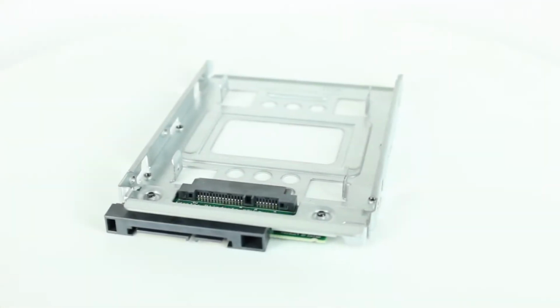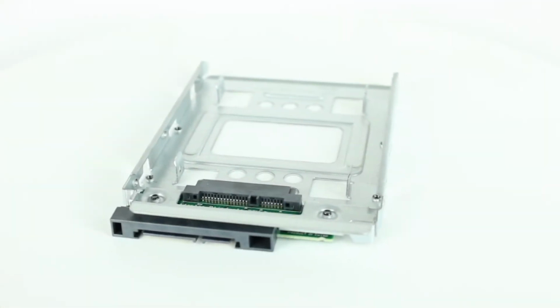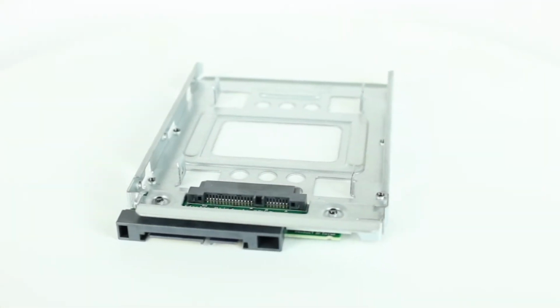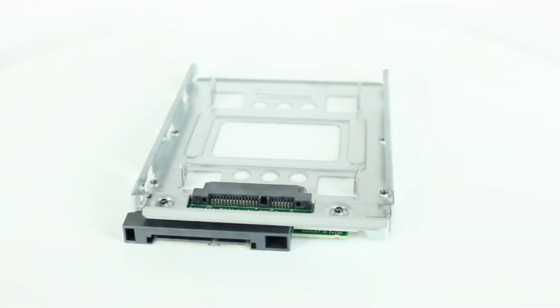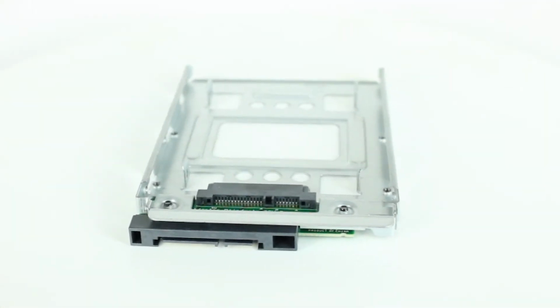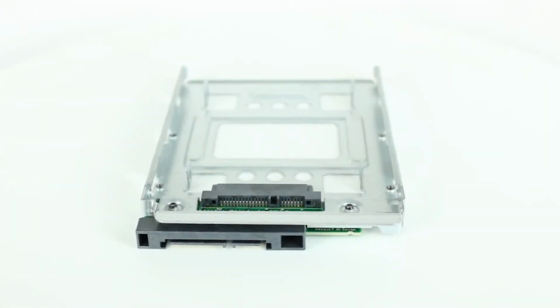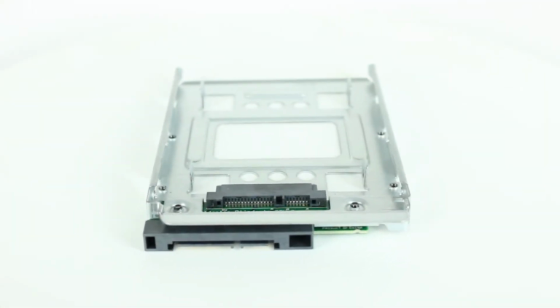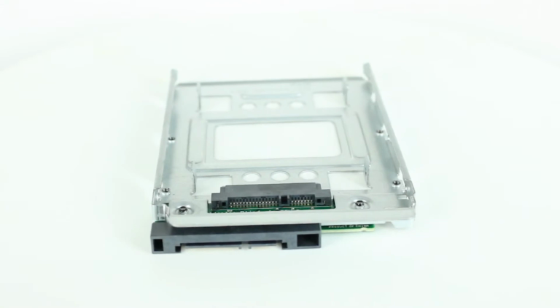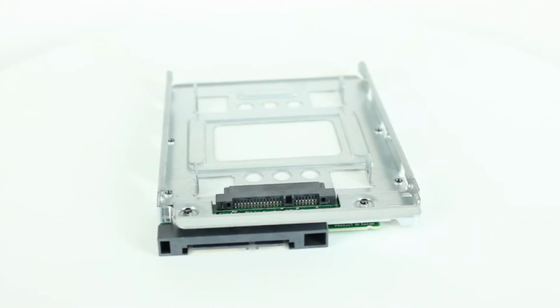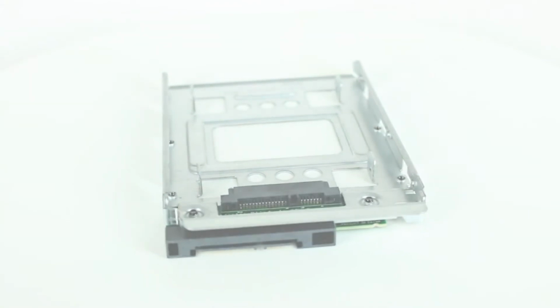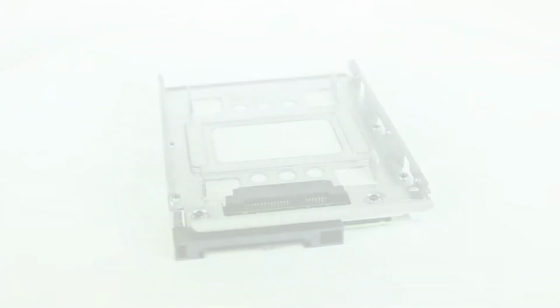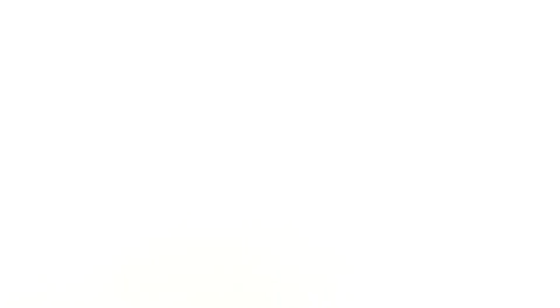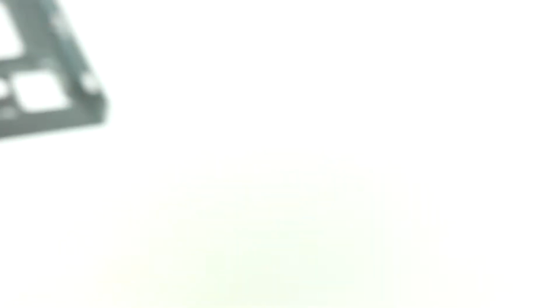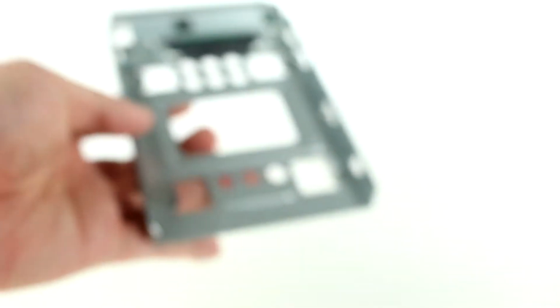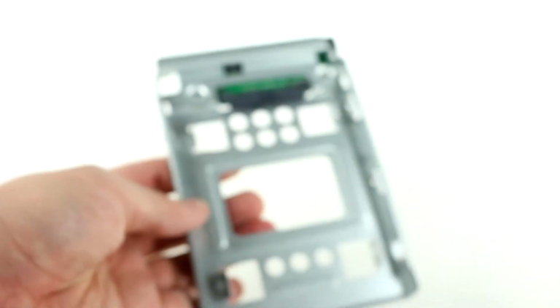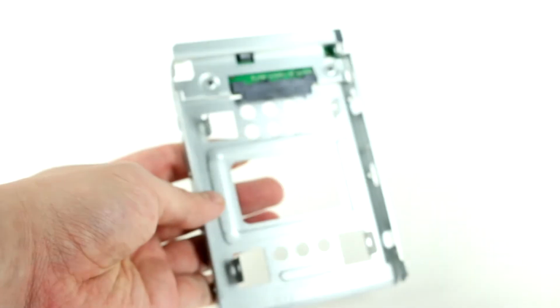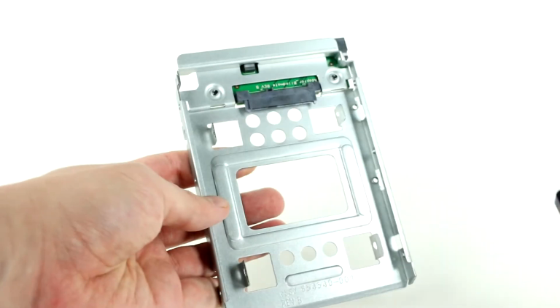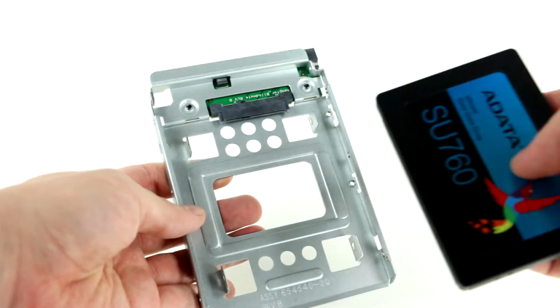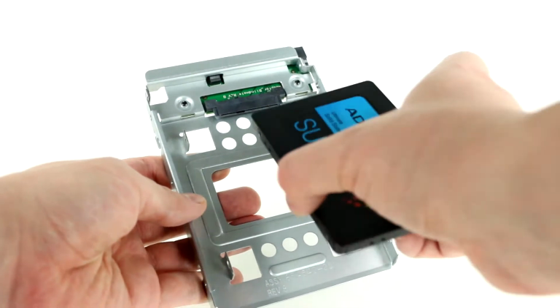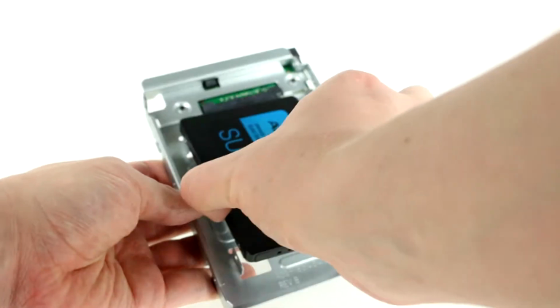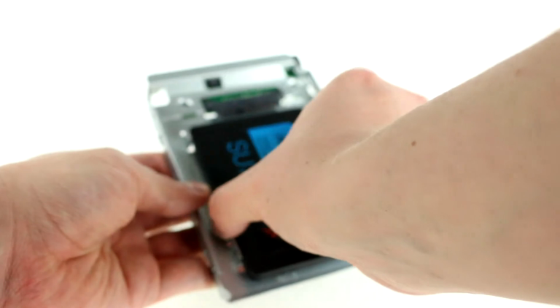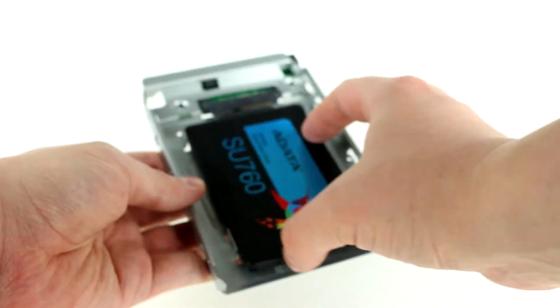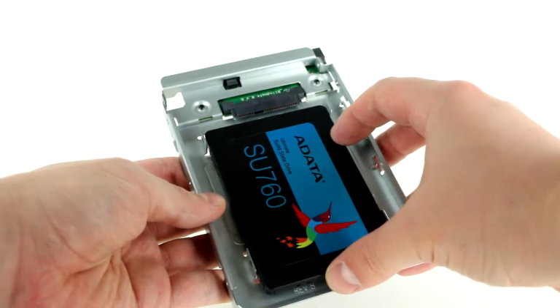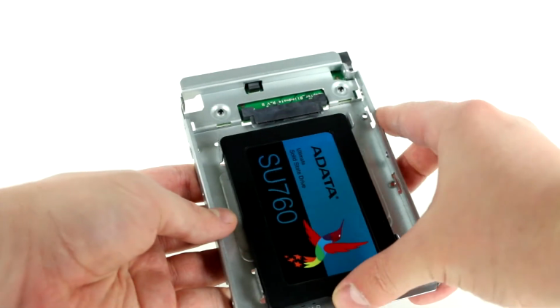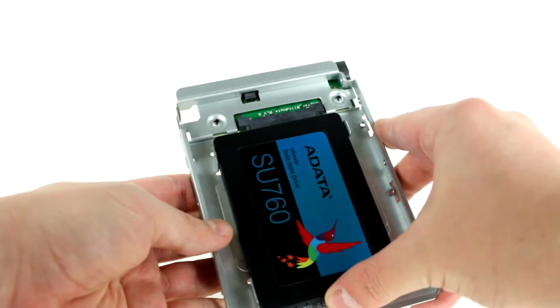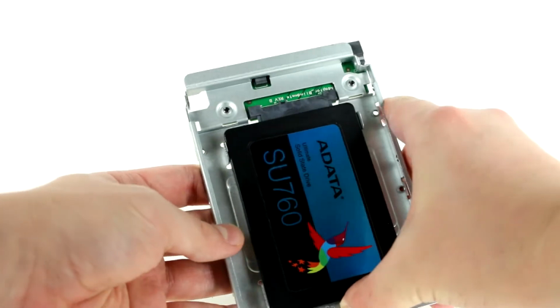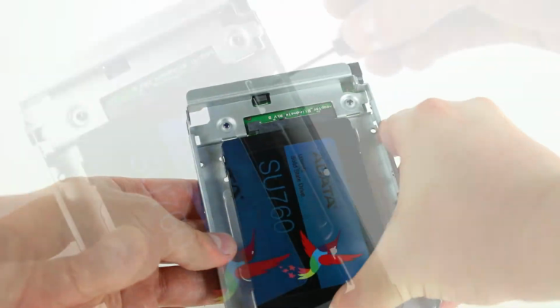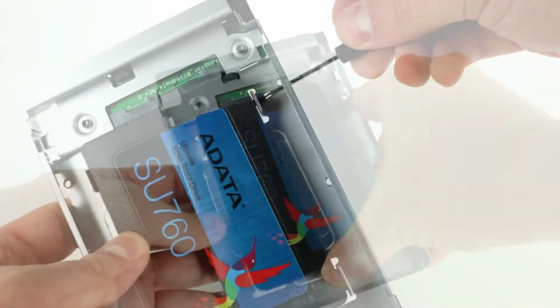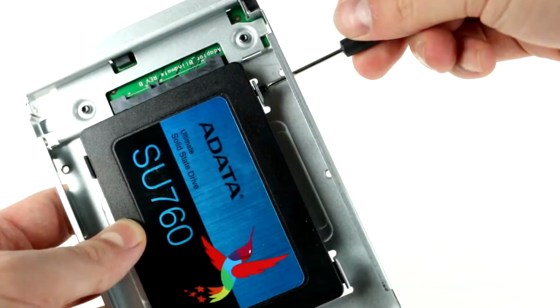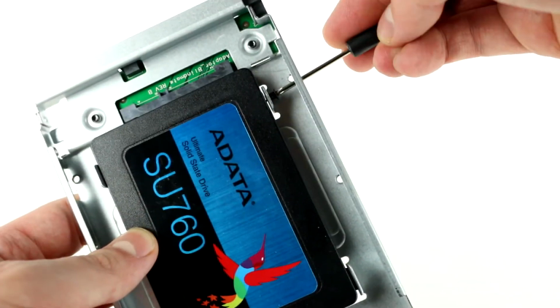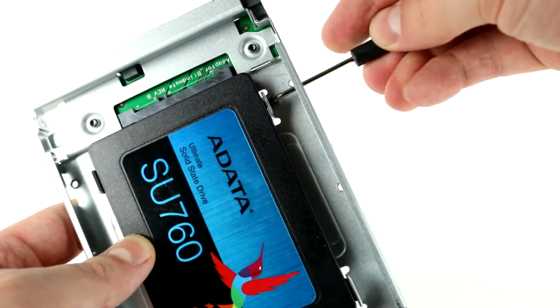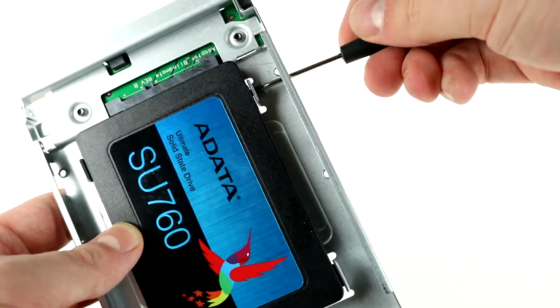If you are installing a 2.5-inch solid state drive, the process is the same, but you will need a drive bay converter to mount into the 3.5-inch tray. Next, you will have to screw the solid state drive into the adapter.